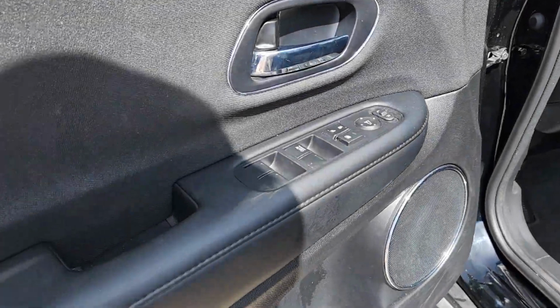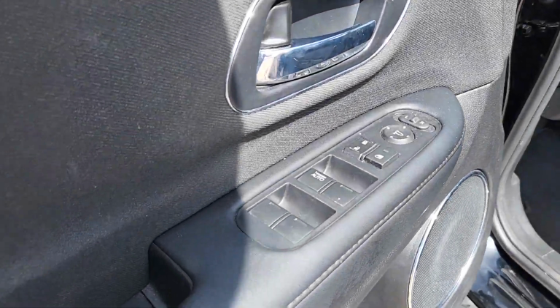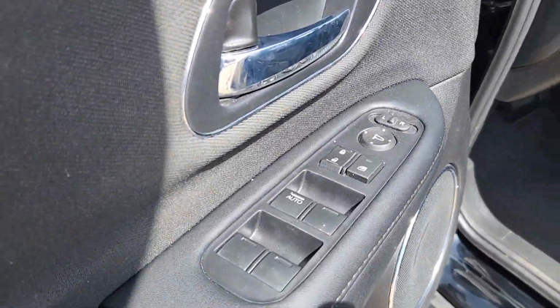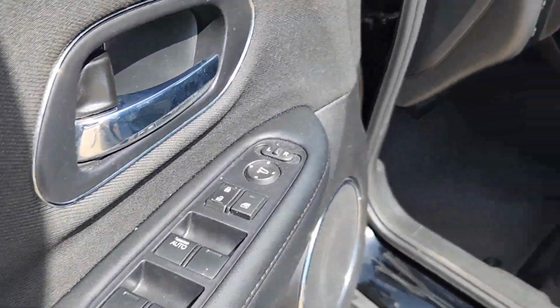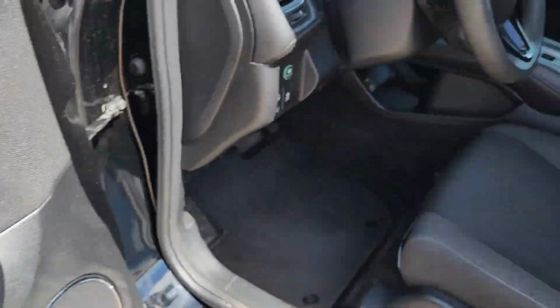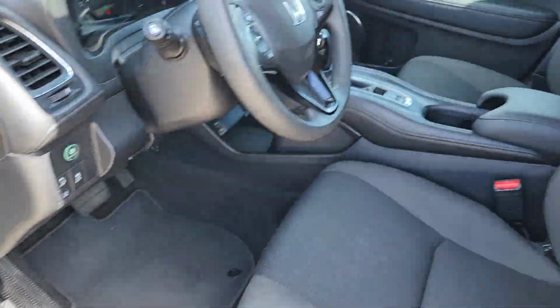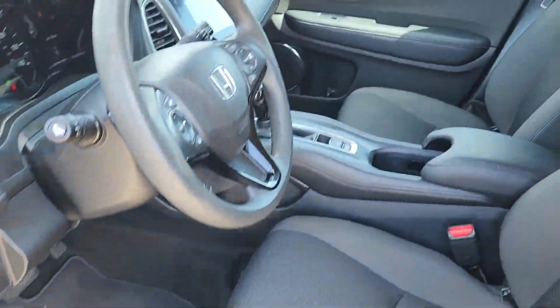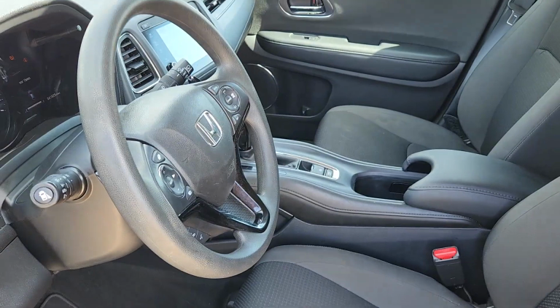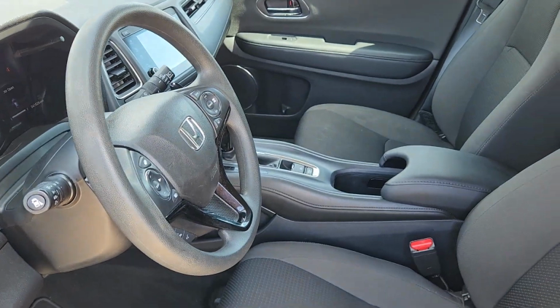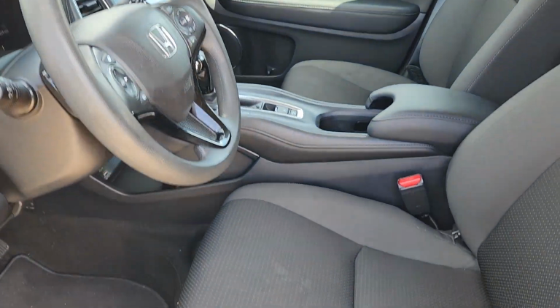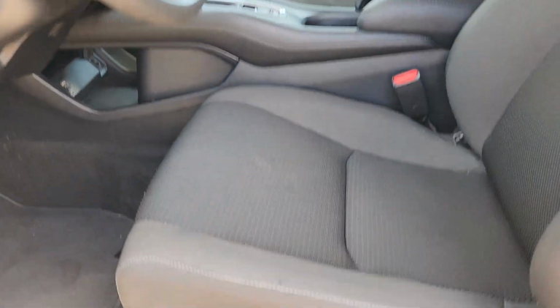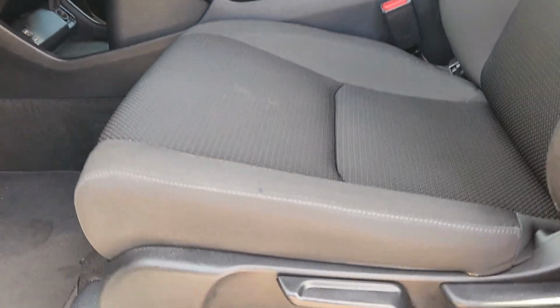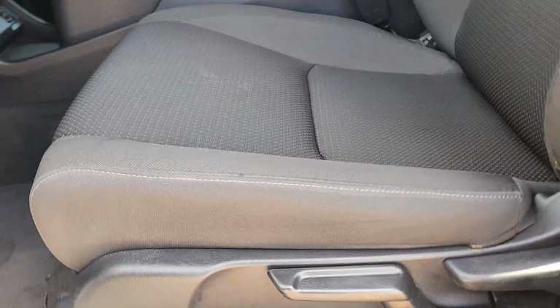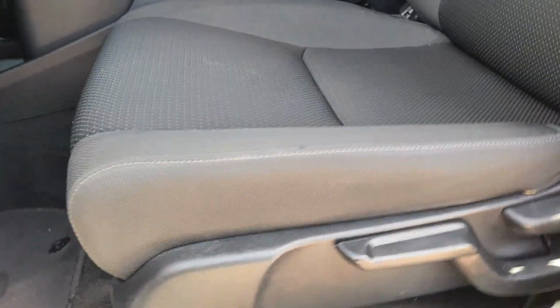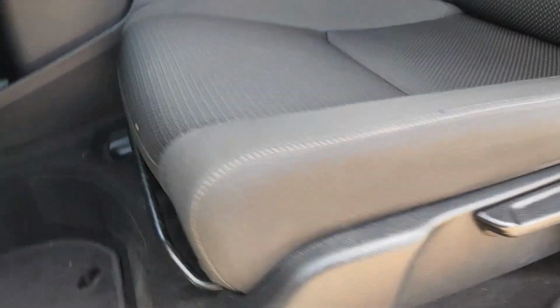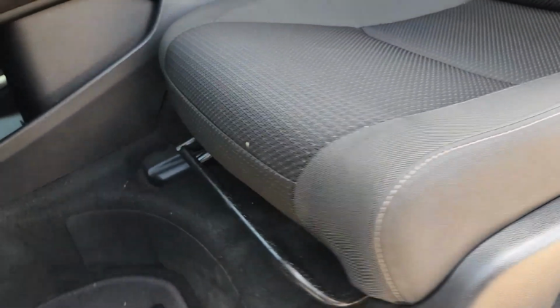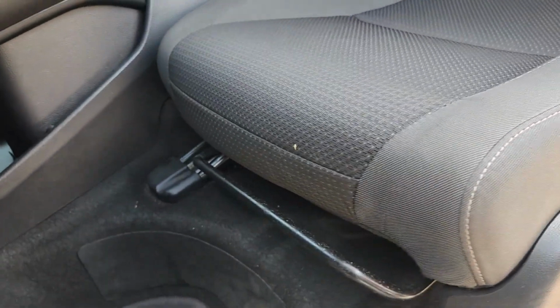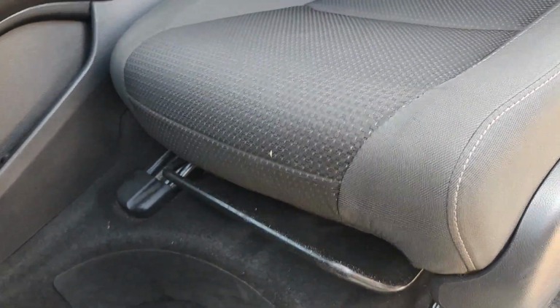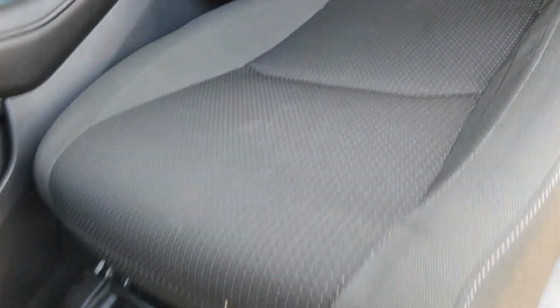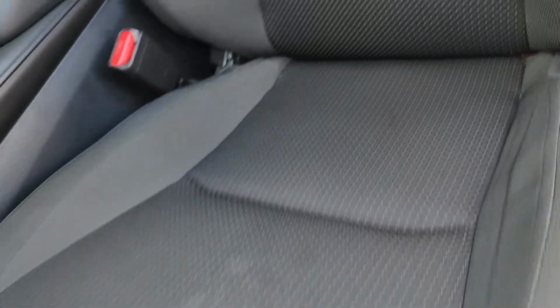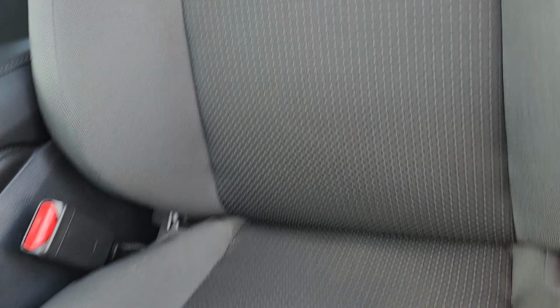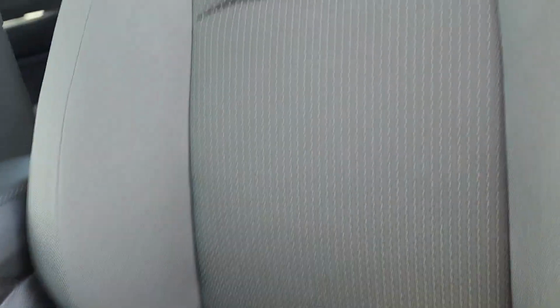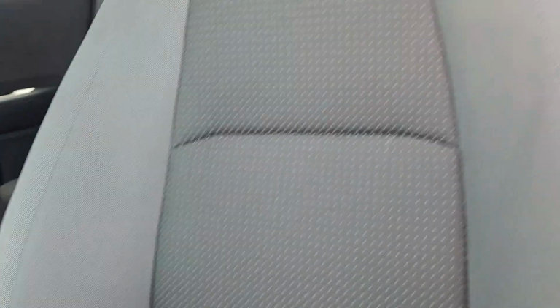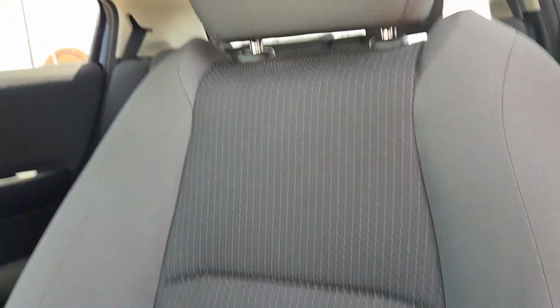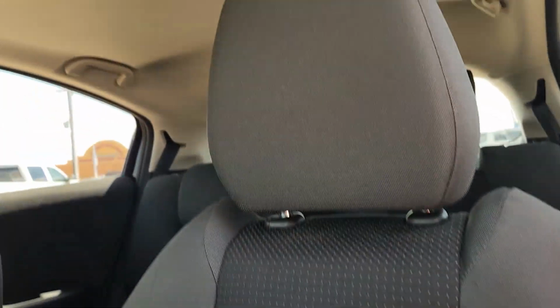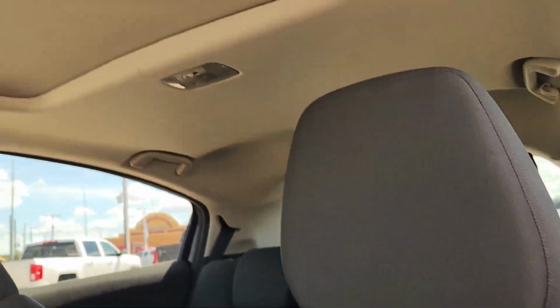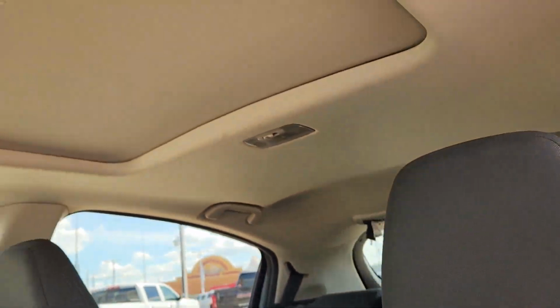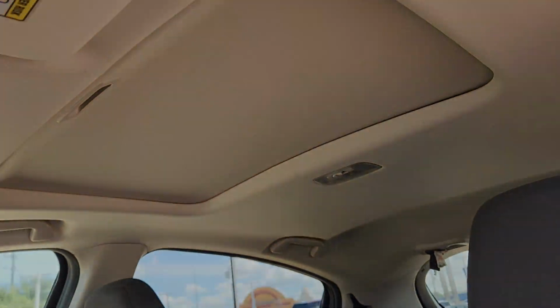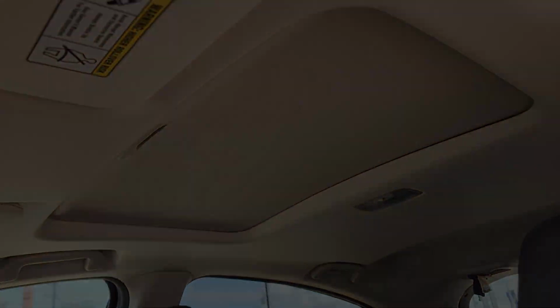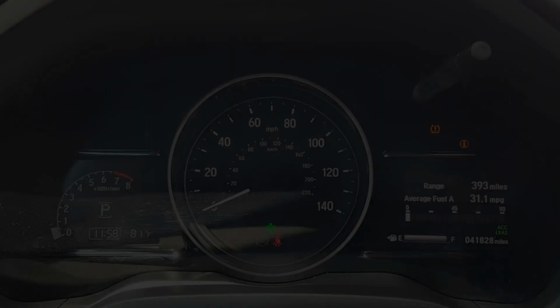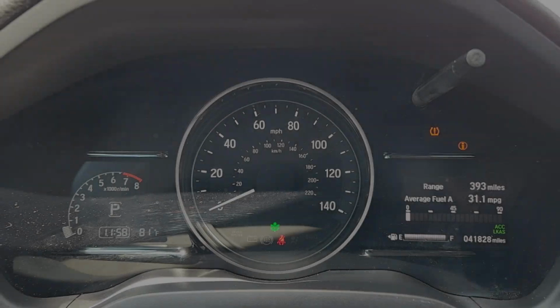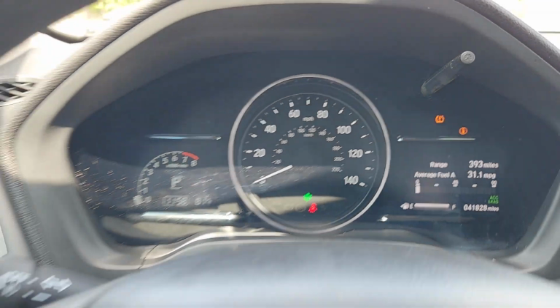Apple CarPlay and/or Android Auto, Pre-Collision System, Heated Driver Seat, Moonroof, Keyless Entry, Heated Mirrors, Fog Lamps, Satellite Radio, Backup Camera, Aluminum Wheels.